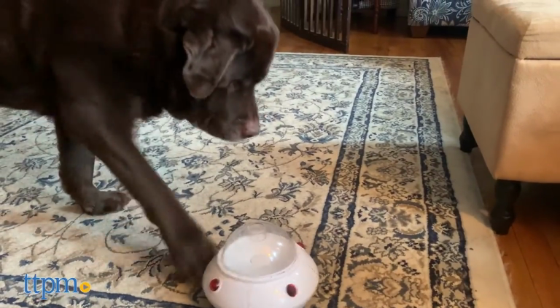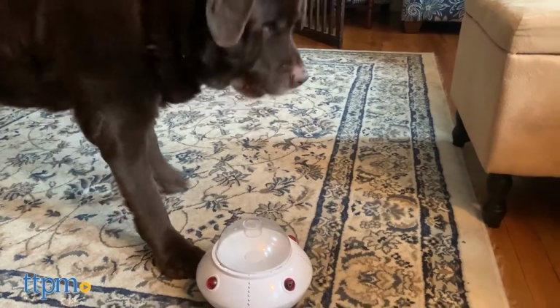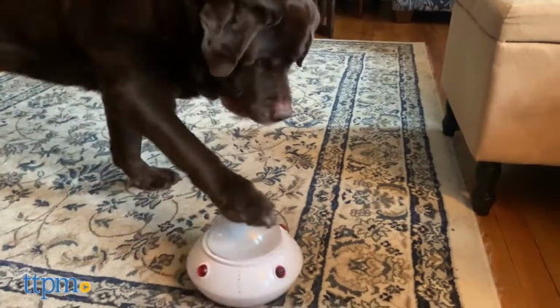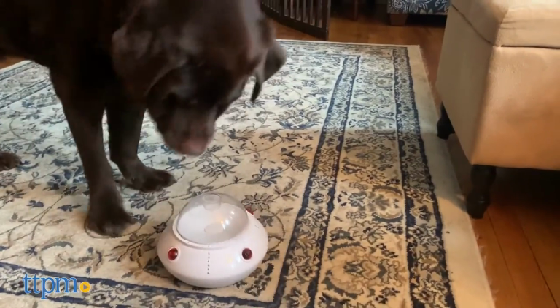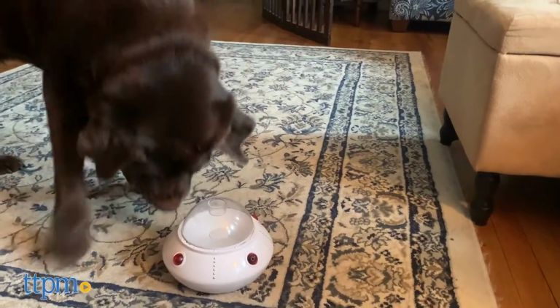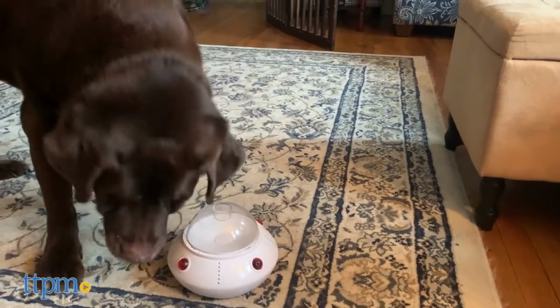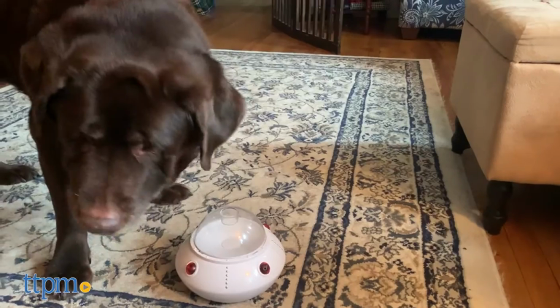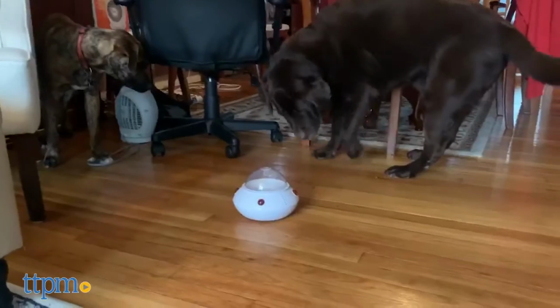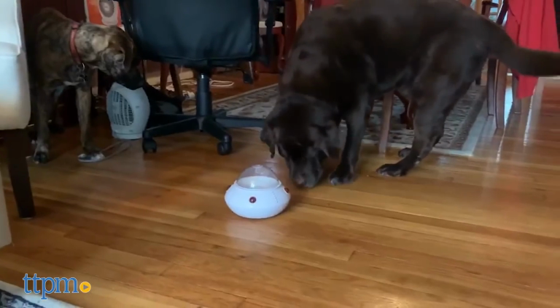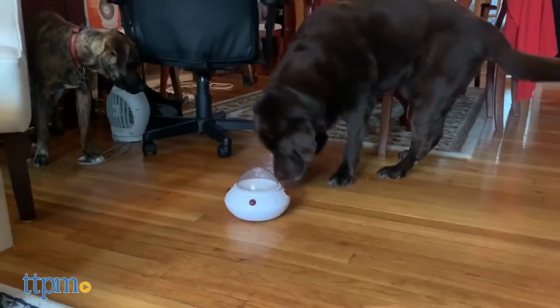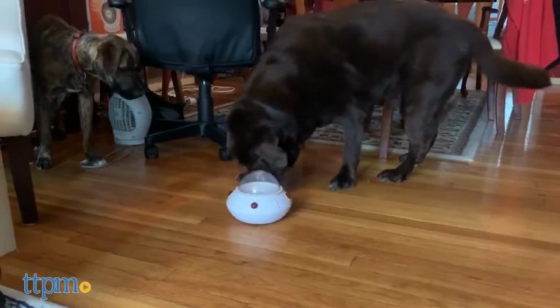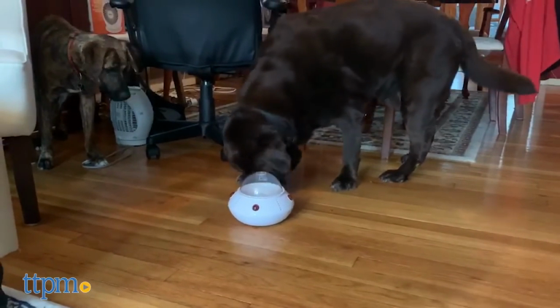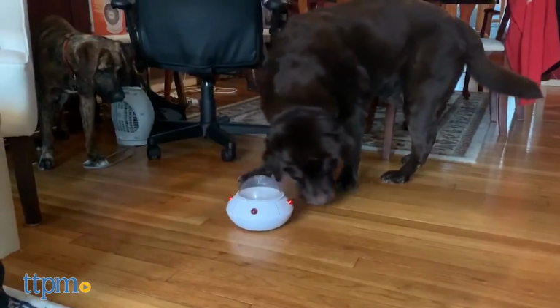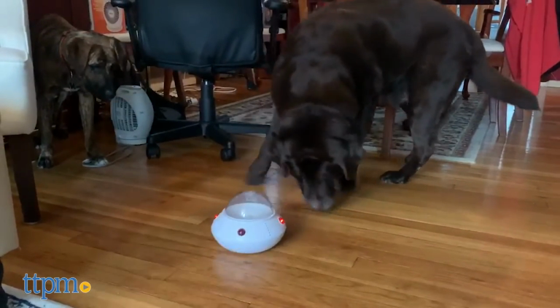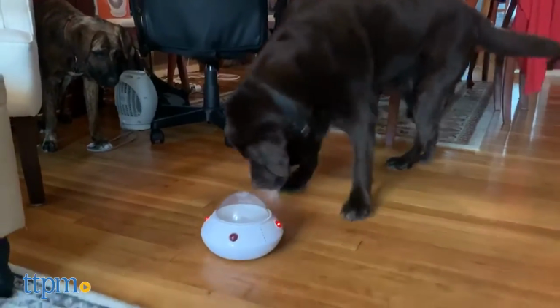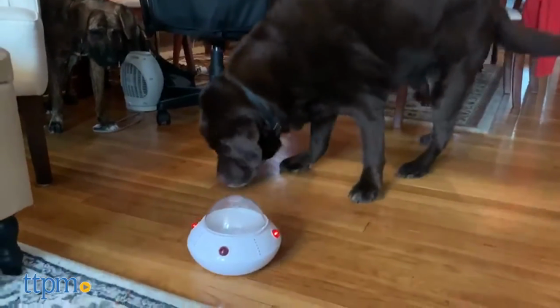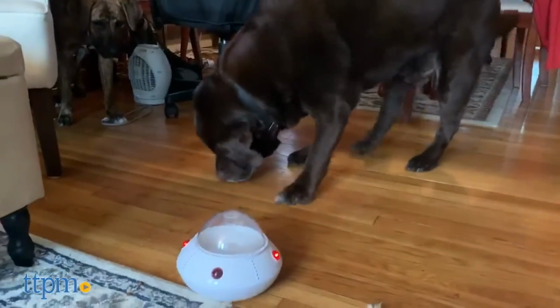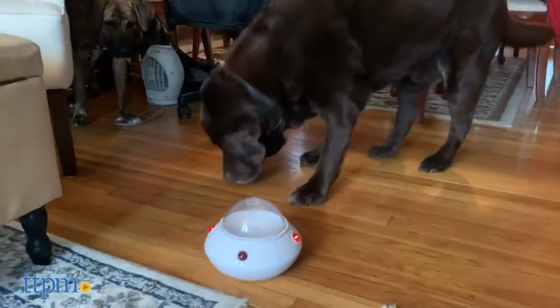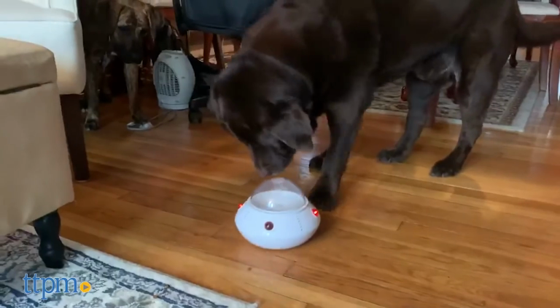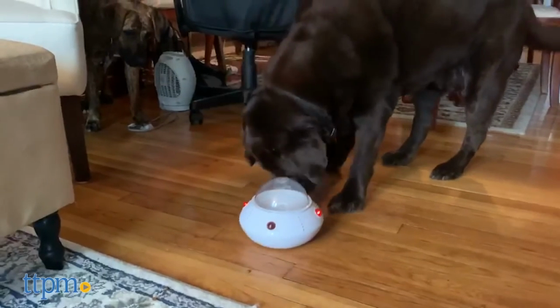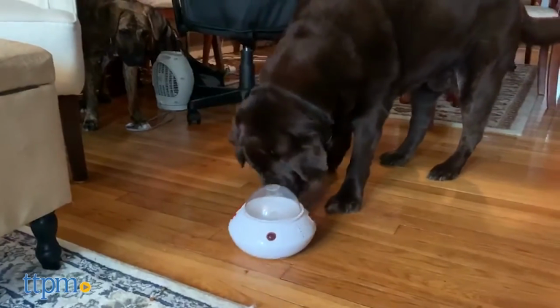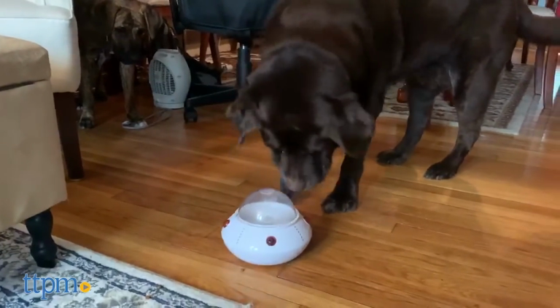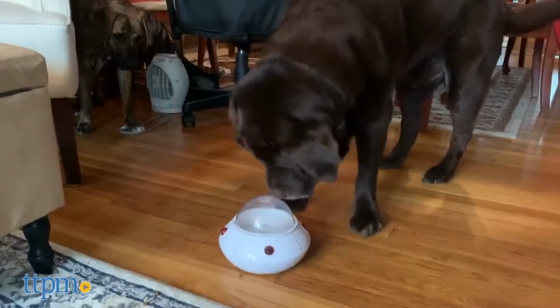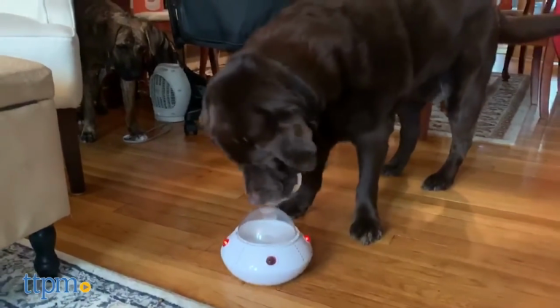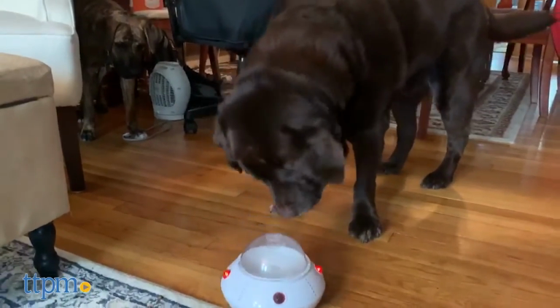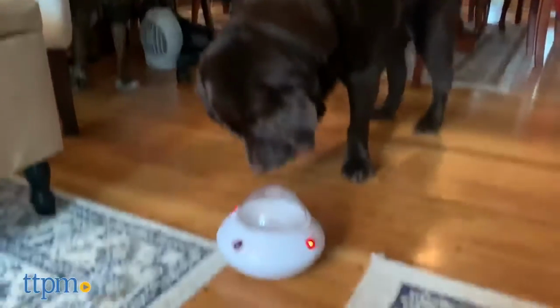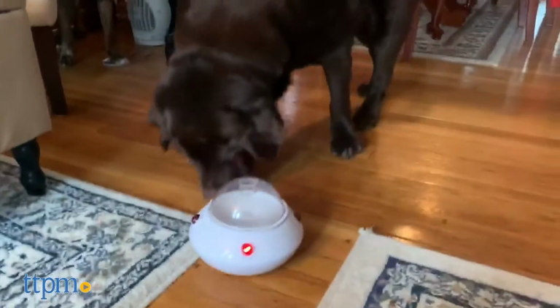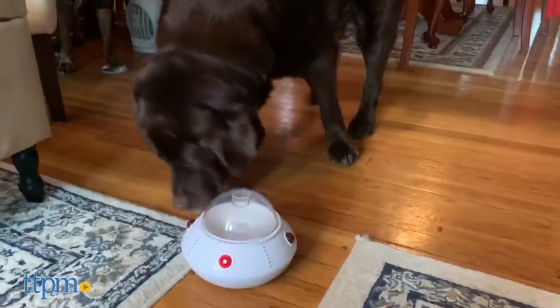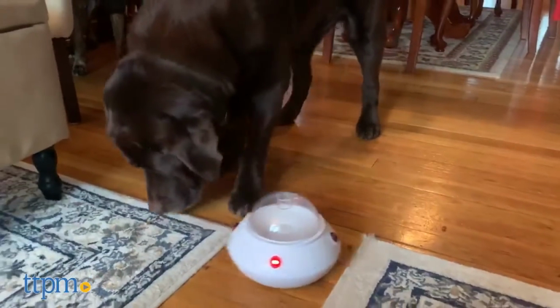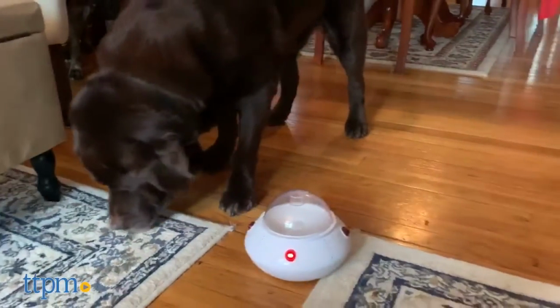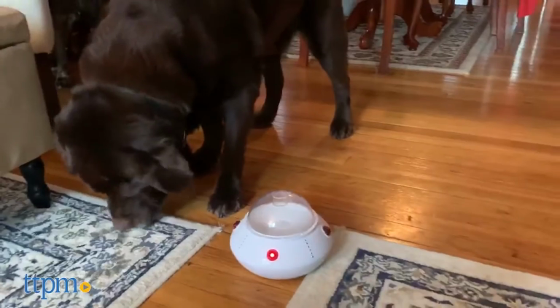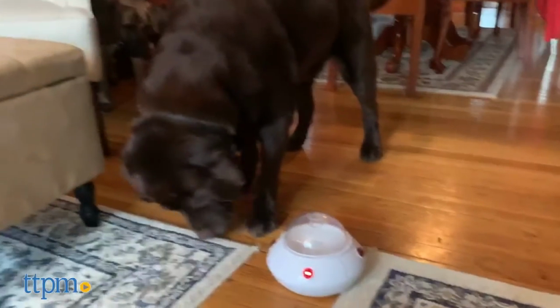But if that's not an issue, then we think this has the potential to be really fun for food-motivated pets. They'll enjoy figuring out how to activate the UFO to make the treats fly out in random and unpredictable directions that will send them running all around your house.